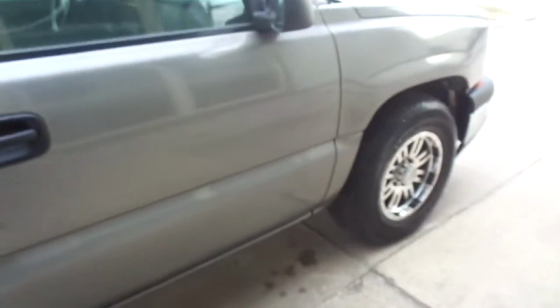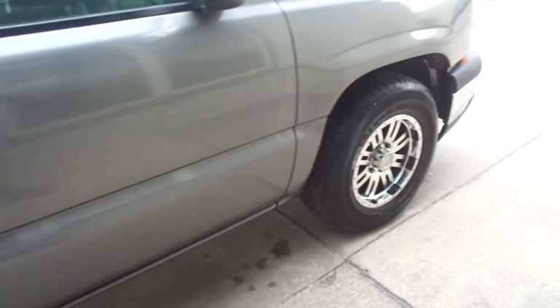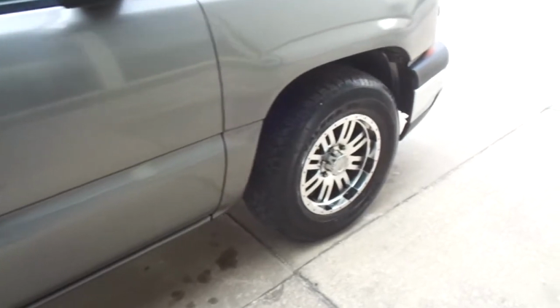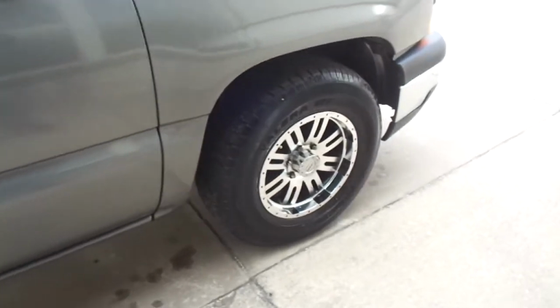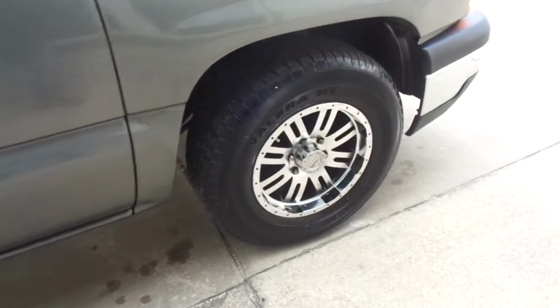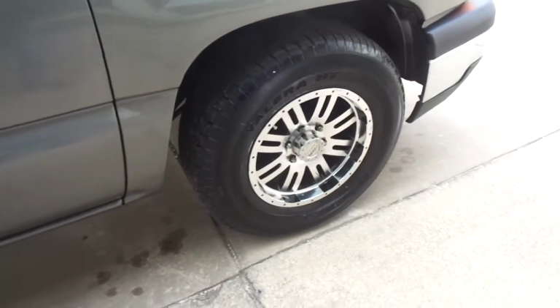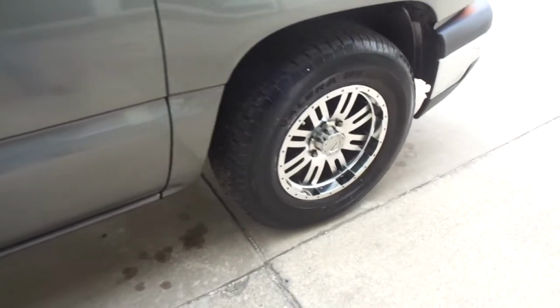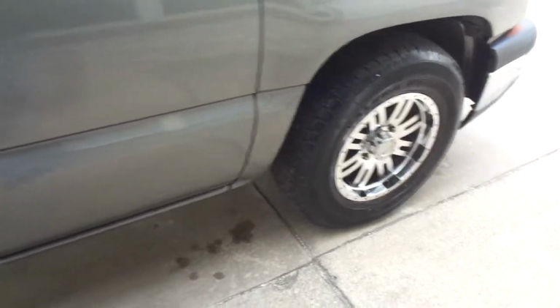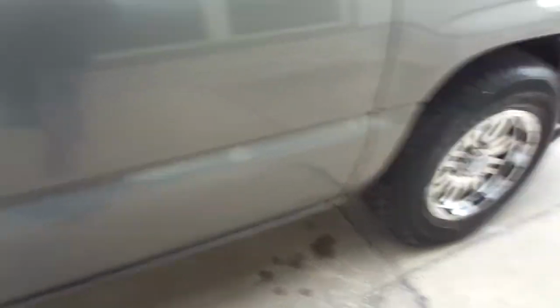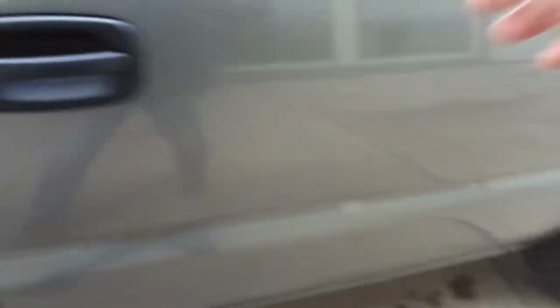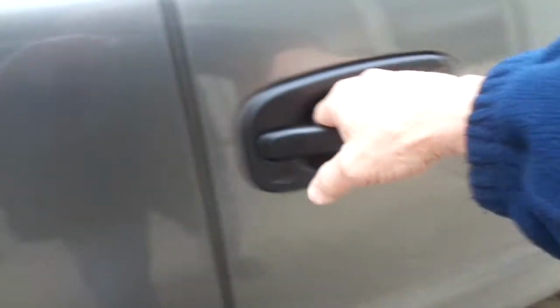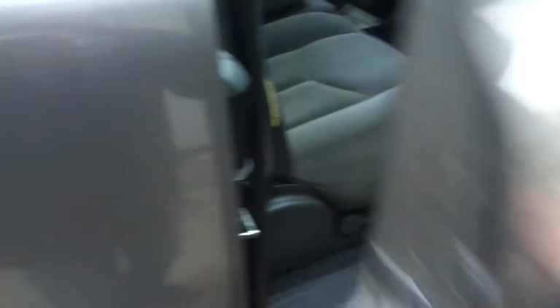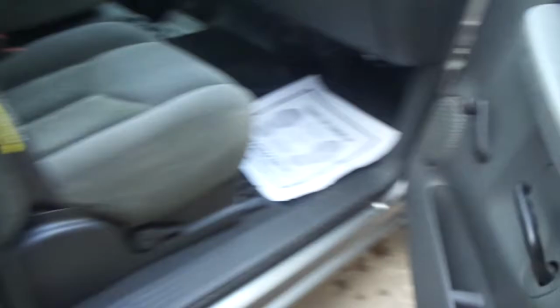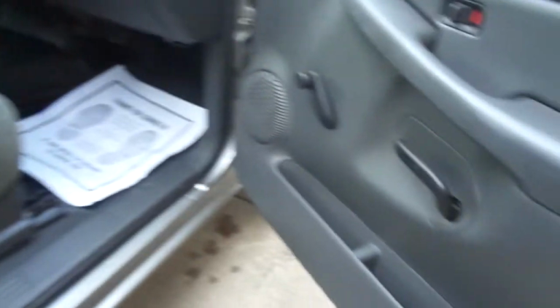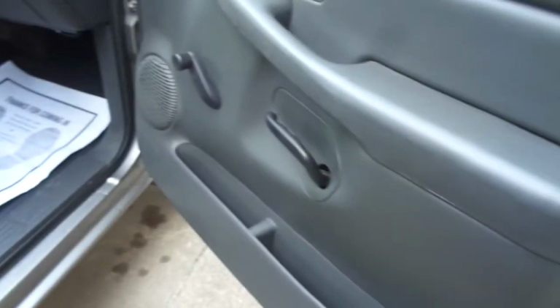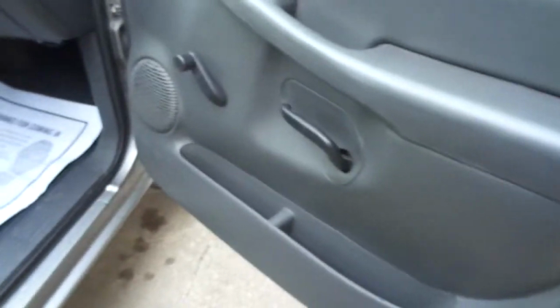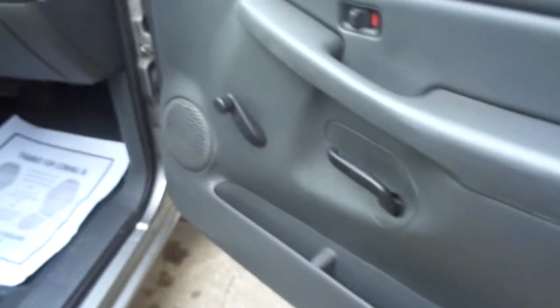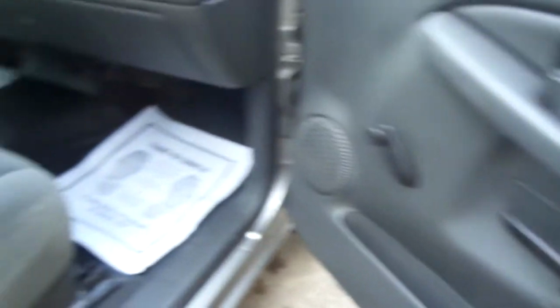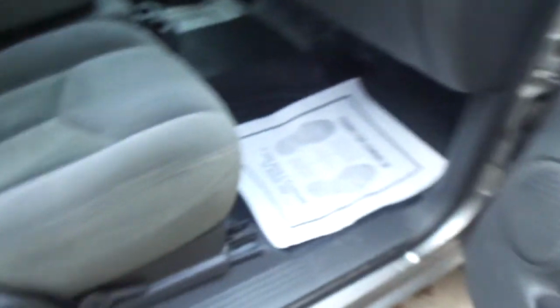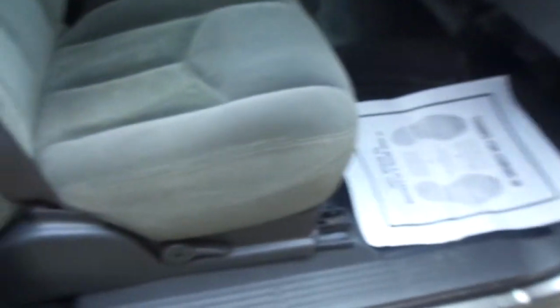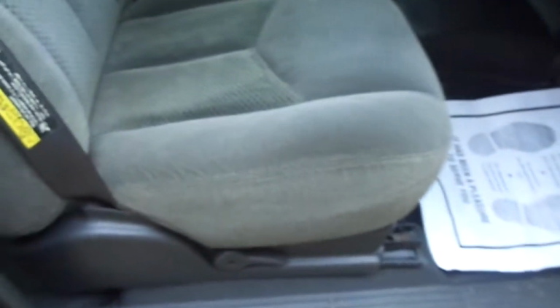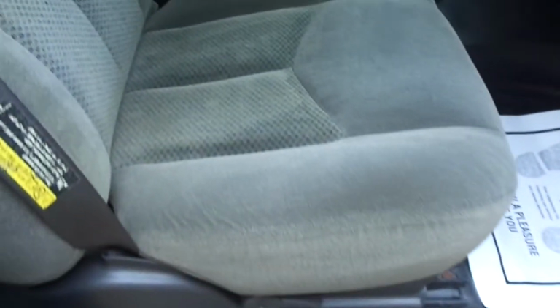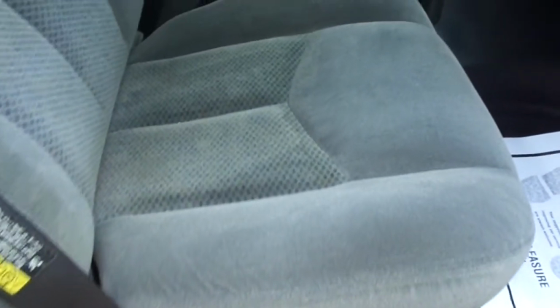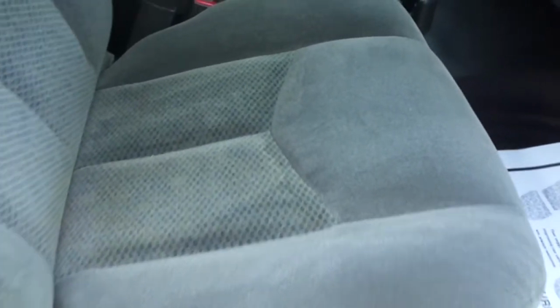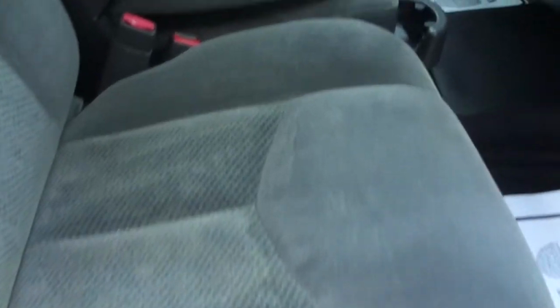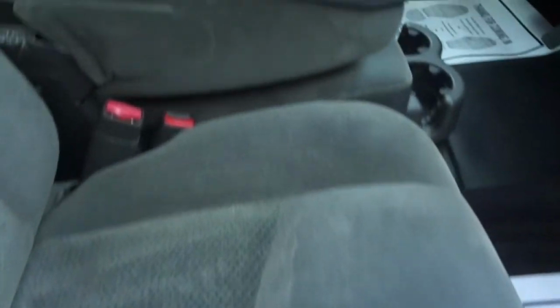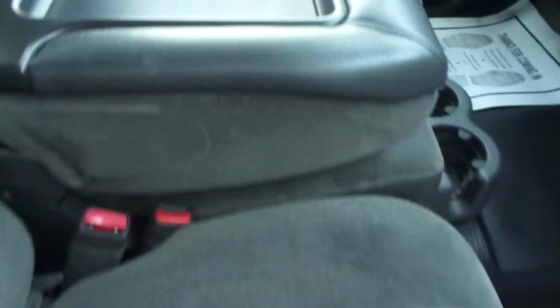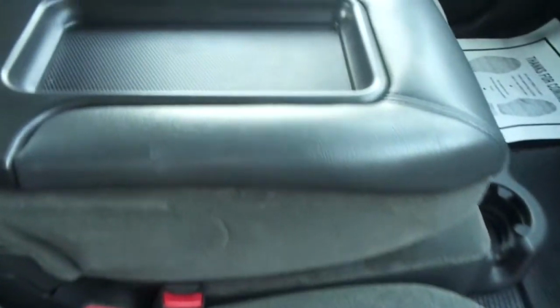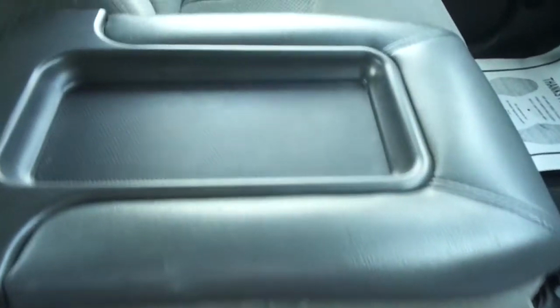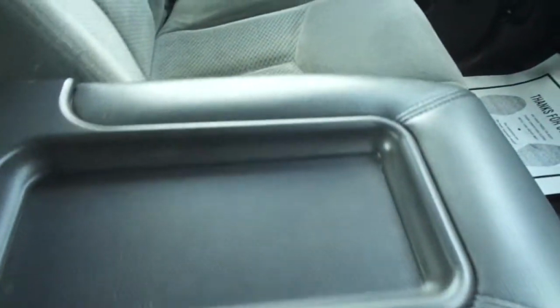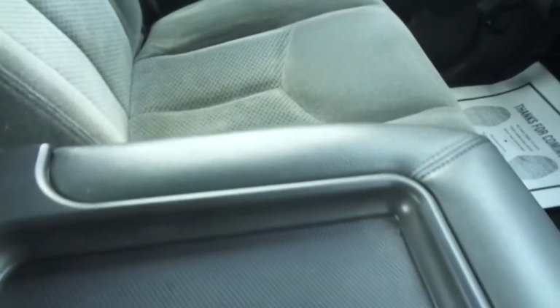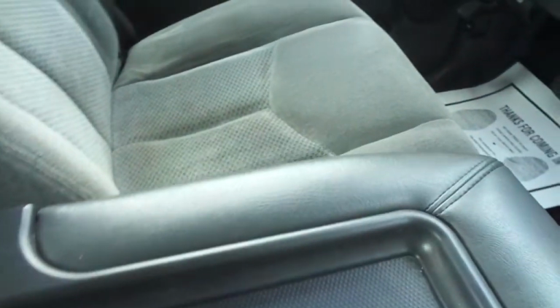It has some real nice tires, some custom aluminum alloy wheels, beautiful interior, has the manual windows and locks, LS upholstery. There's no burns, no tears, and a fold down center console.